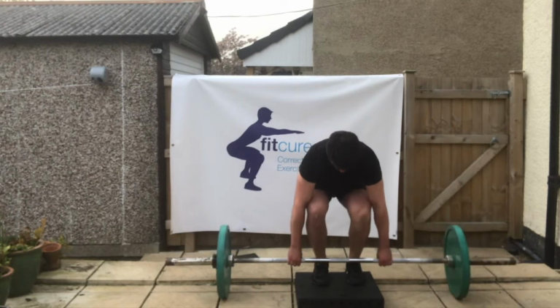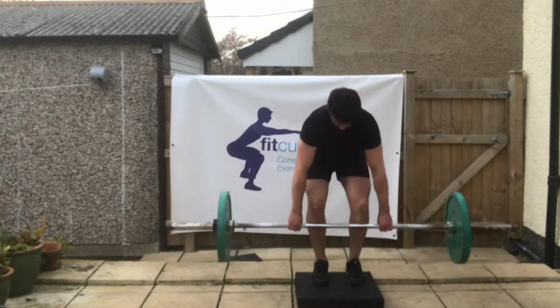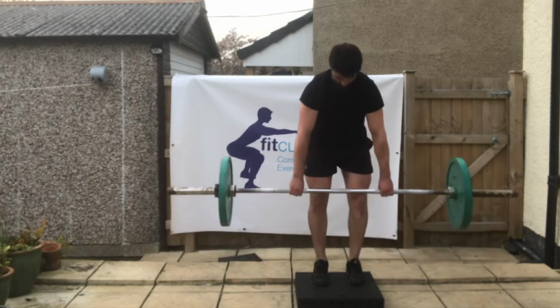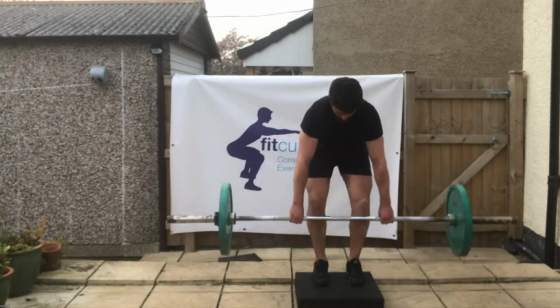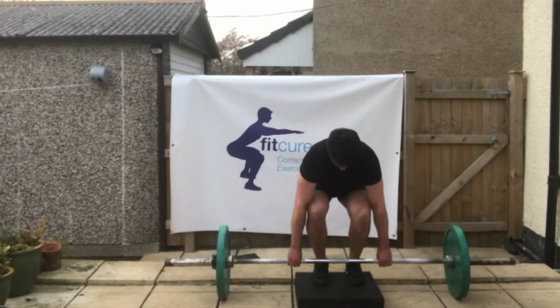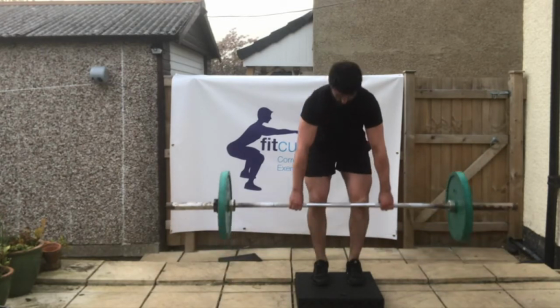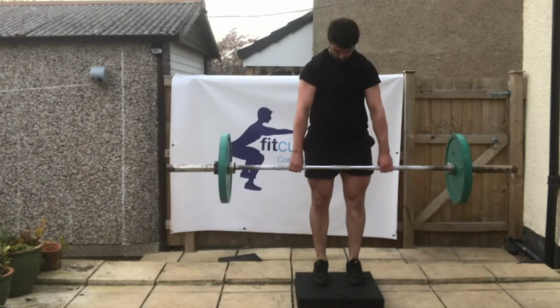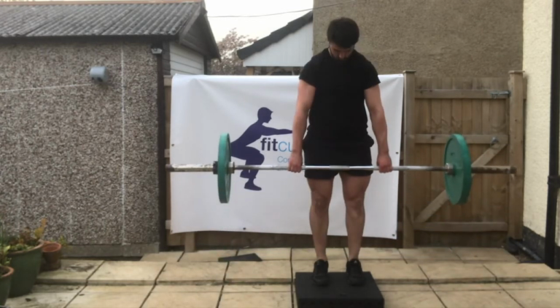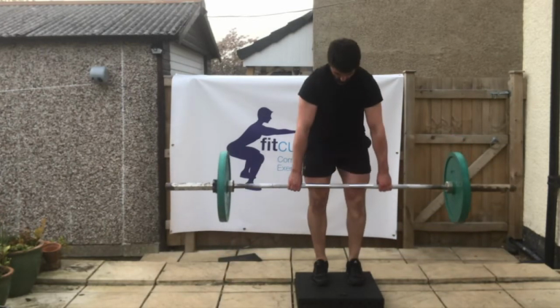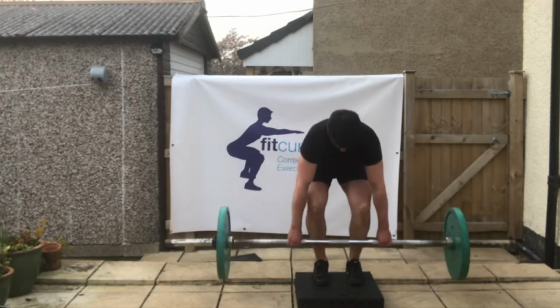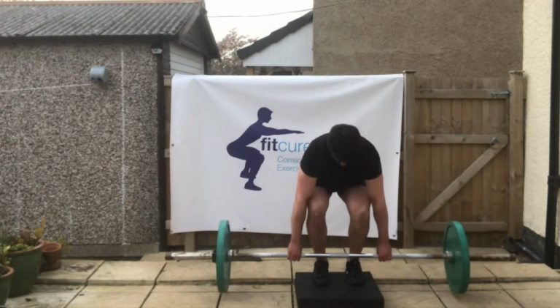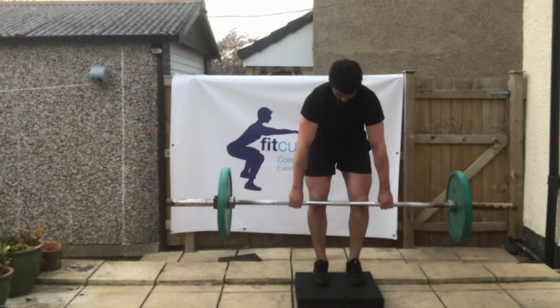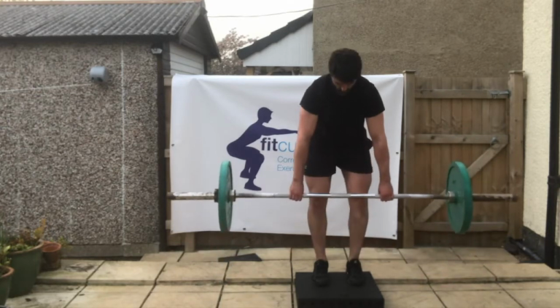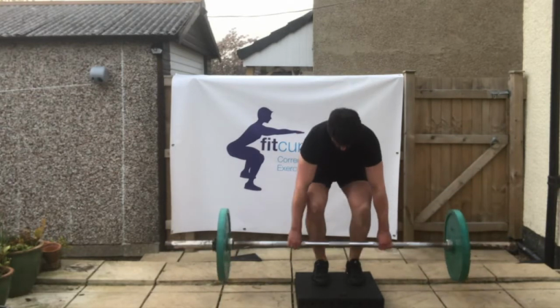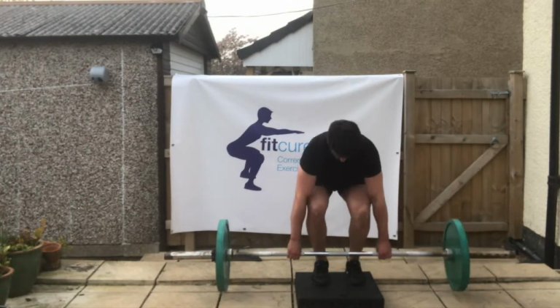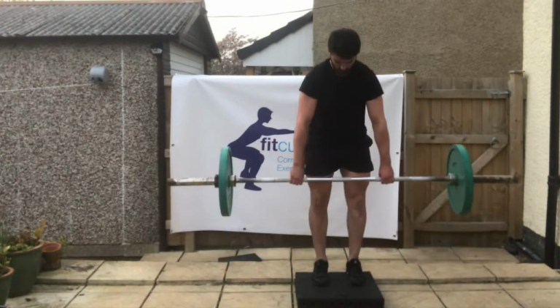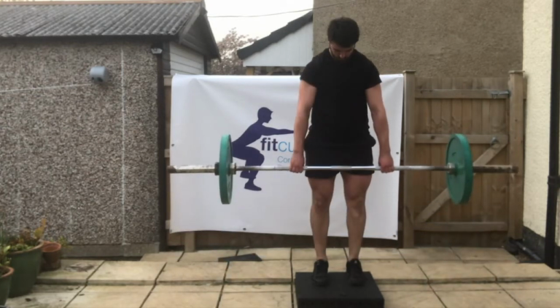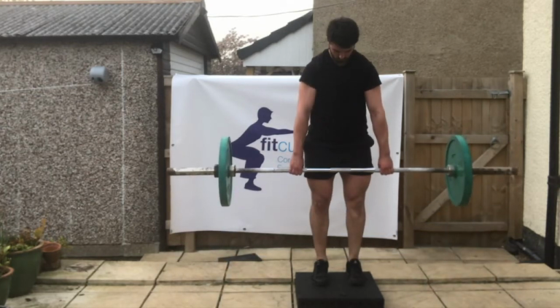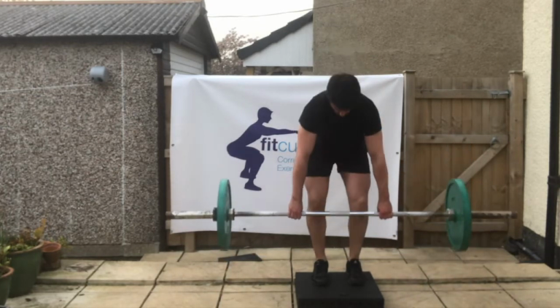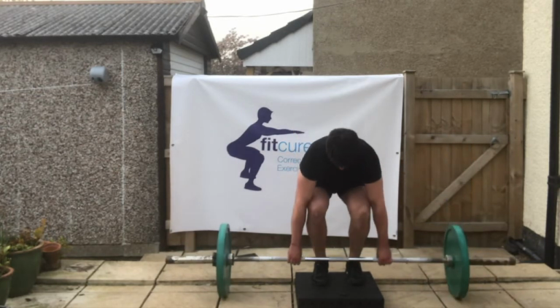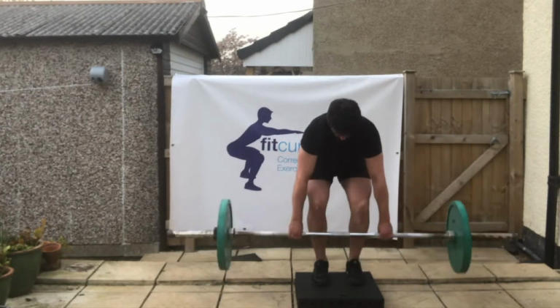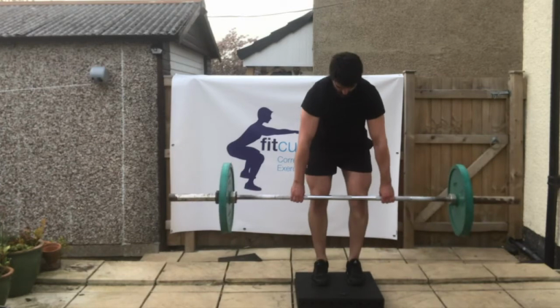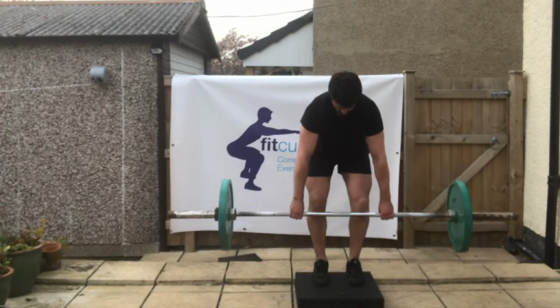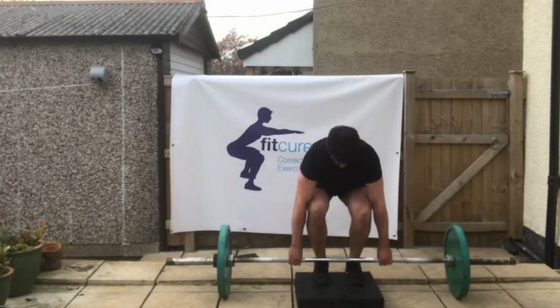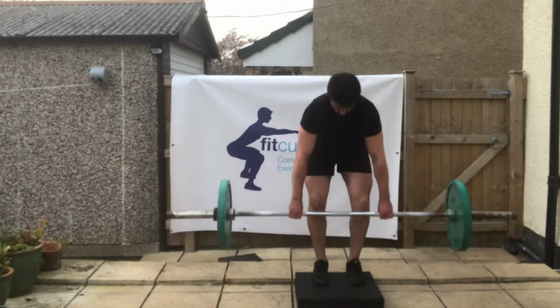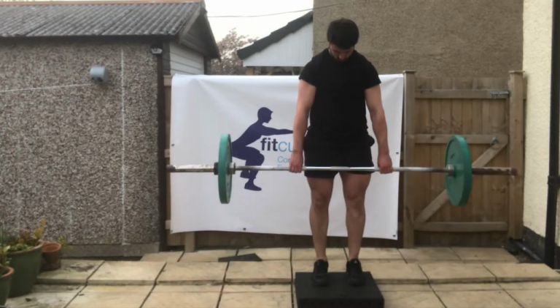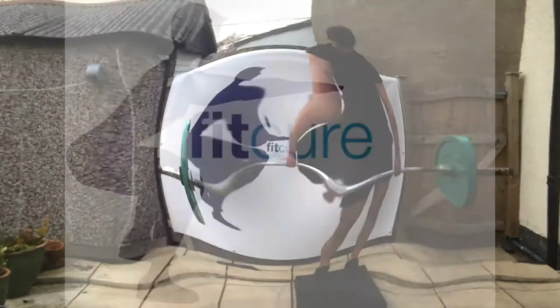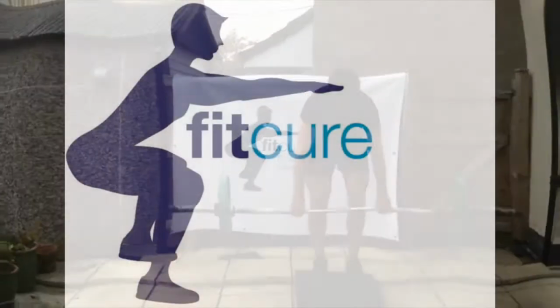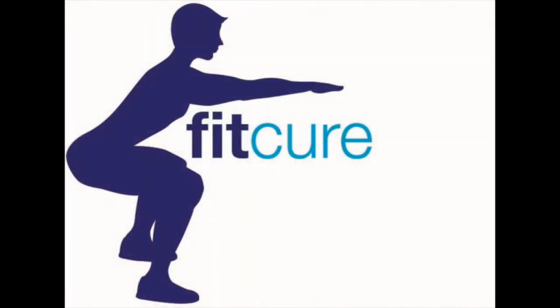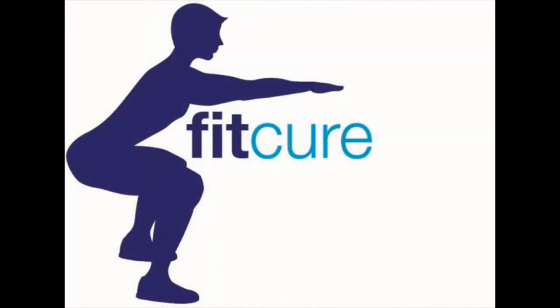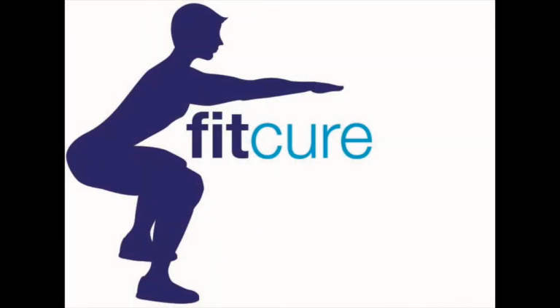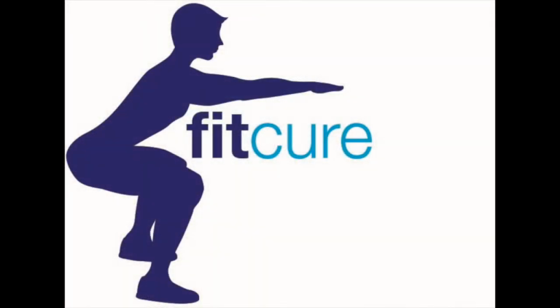From there, you're going to pick the bar up to knee height, back down to the floor, and then all the way up tall. So halfway up, back down, all the way up, stand up tall. Exhale as you come to stand up, stack the ribcage on top of the pelvis, keep the chin tucked, and repeat for the prescribed number of repetitions.